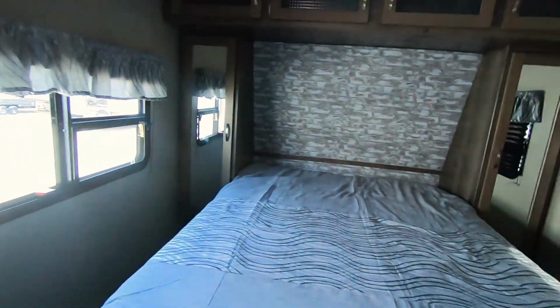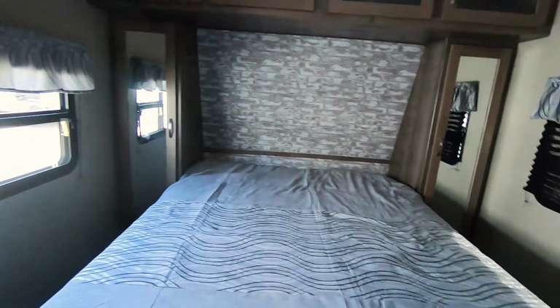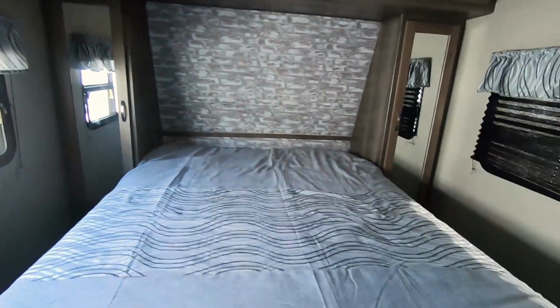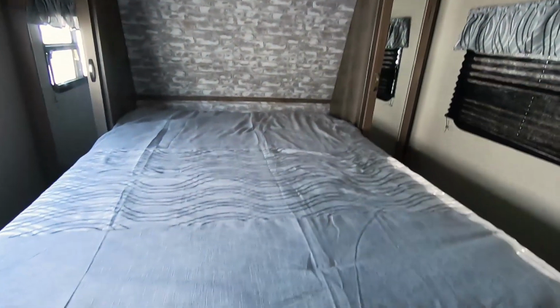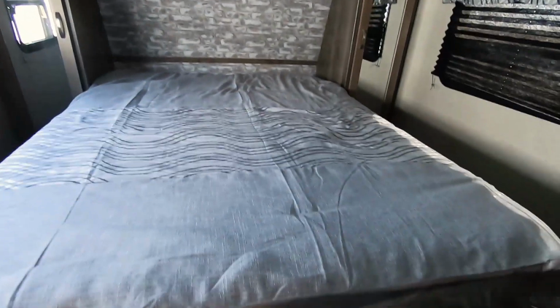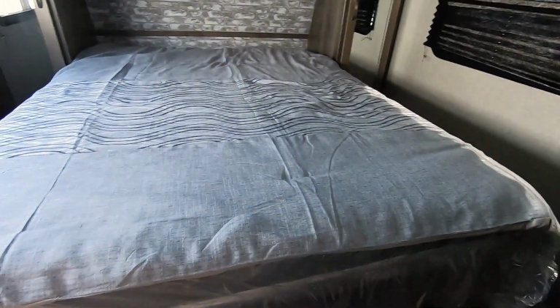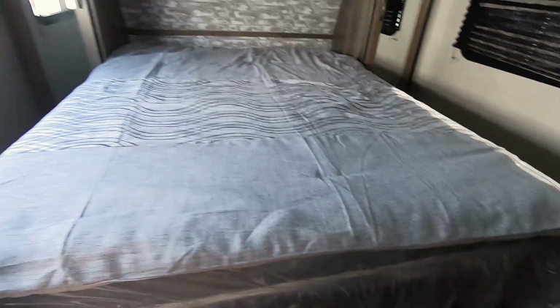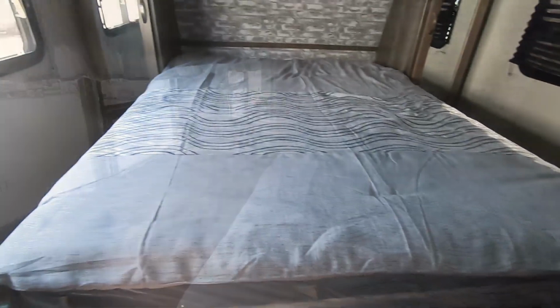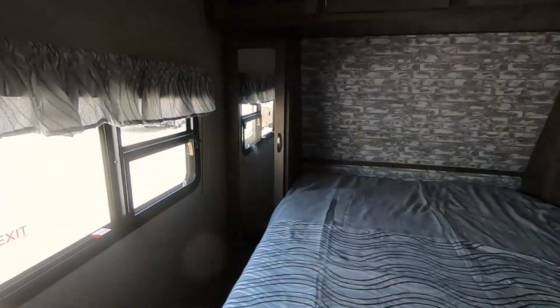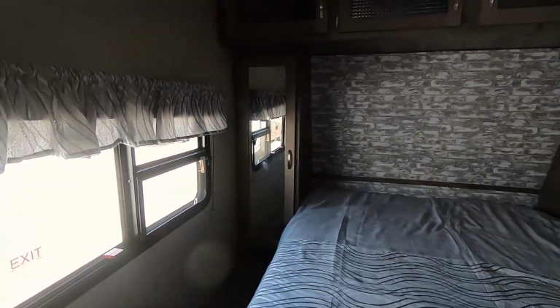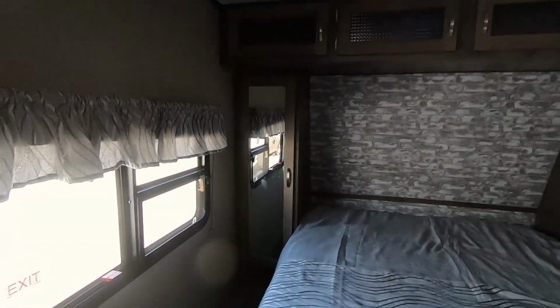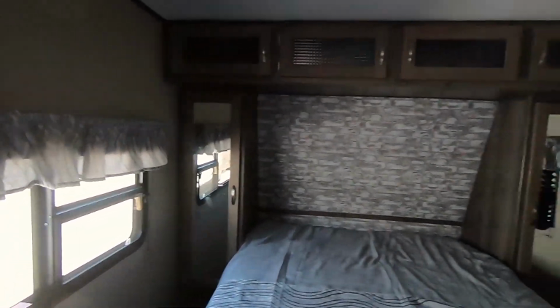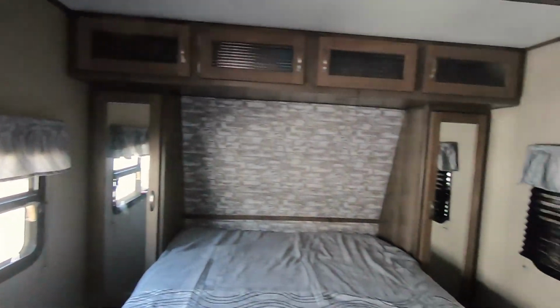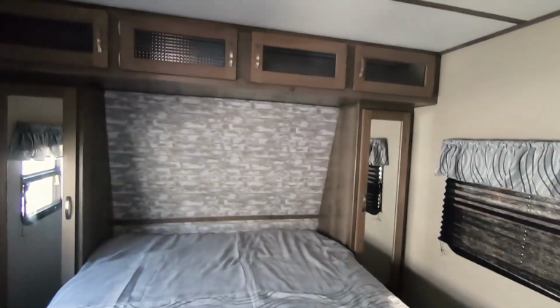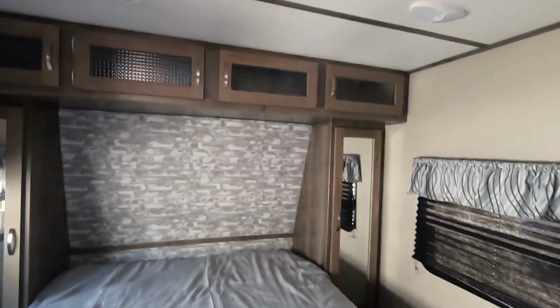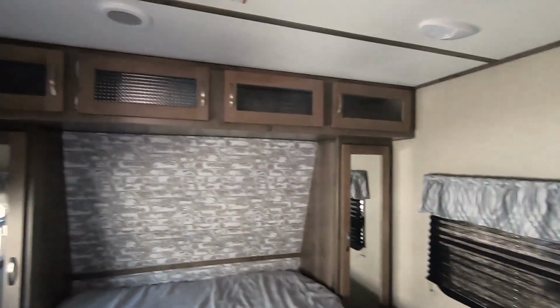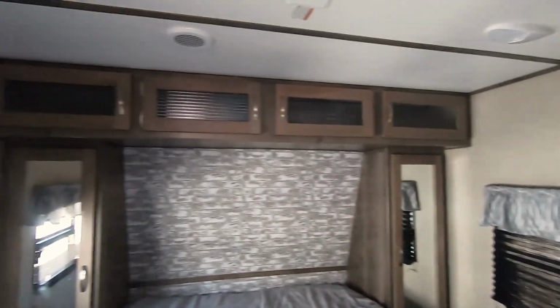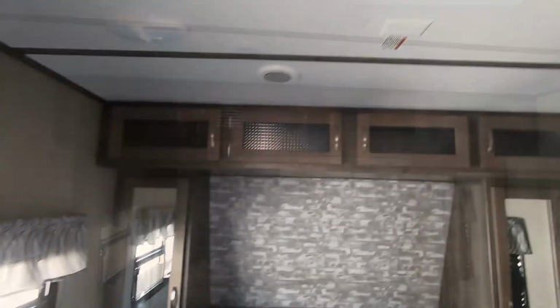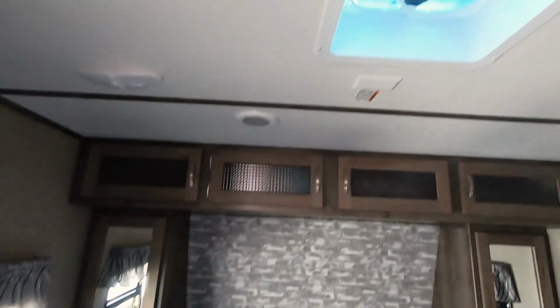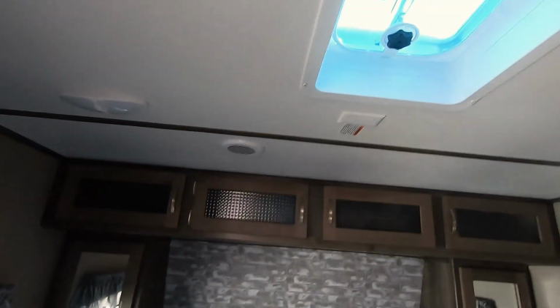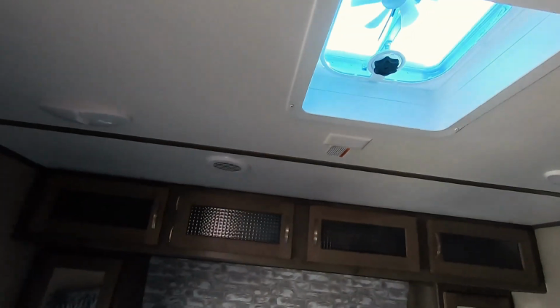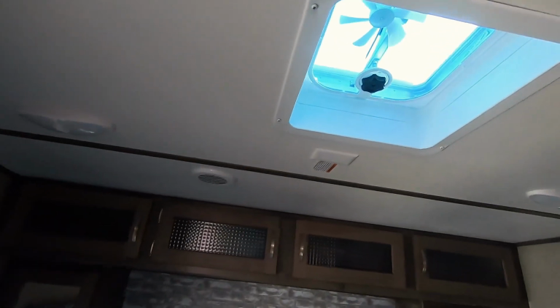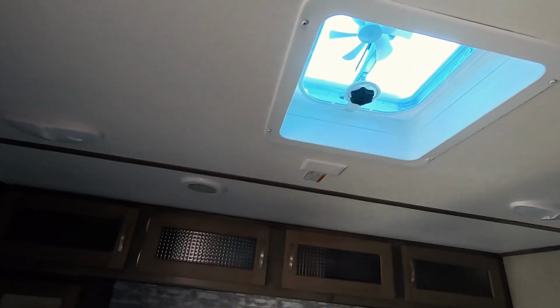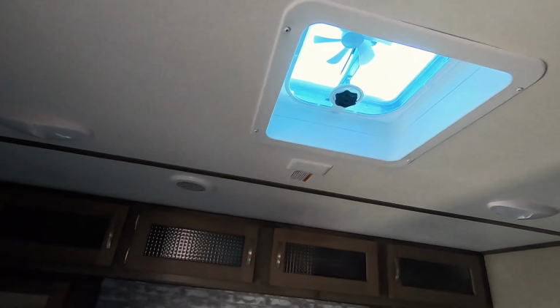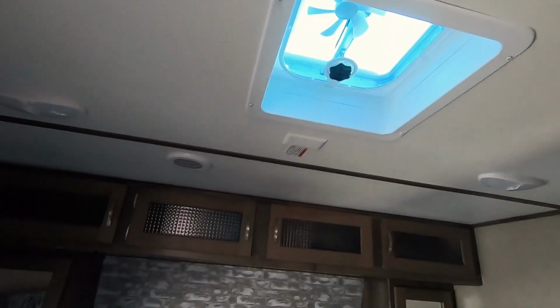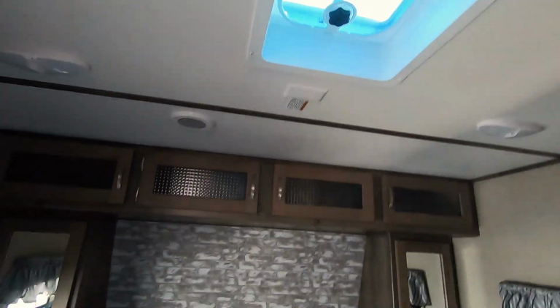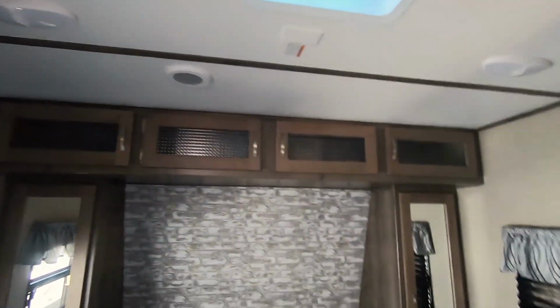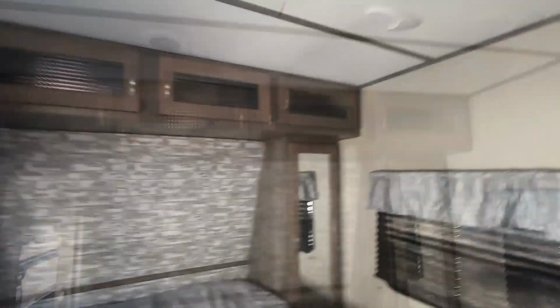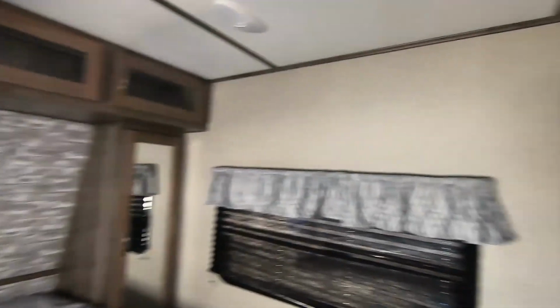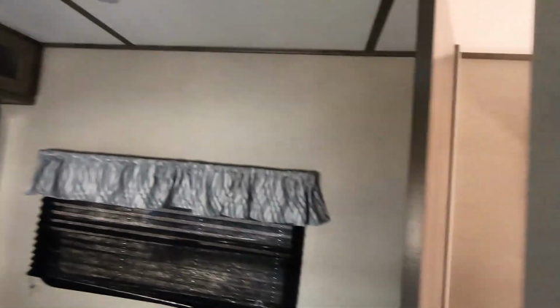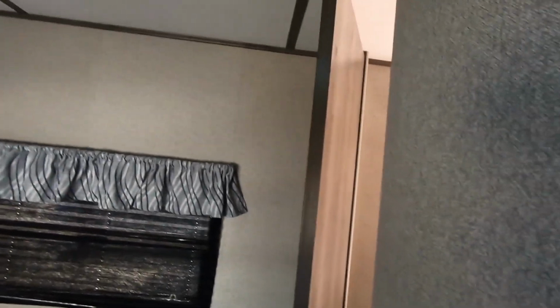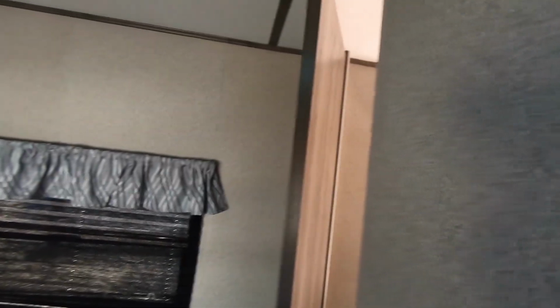Moving on into the bedroom, you have a regular queen-size mattress with shirt closets on each side and storage above the bed. This is pre-wired for a second air conditioner if you want to add that. It also has a nice place for a TV.